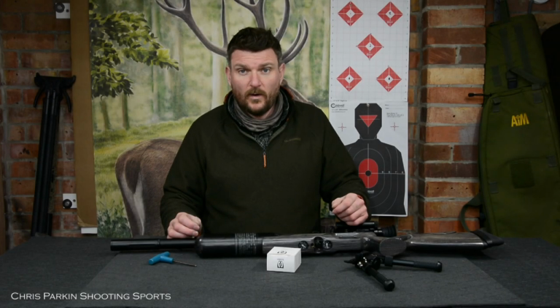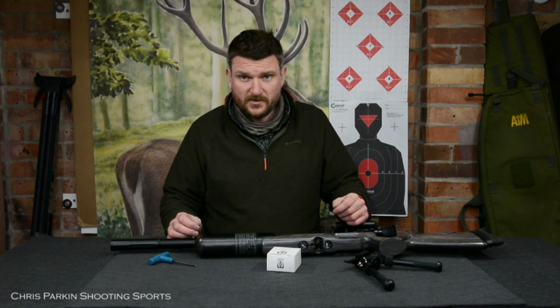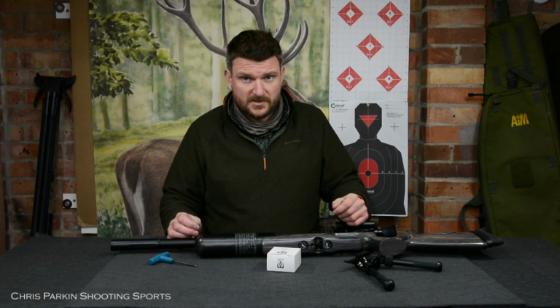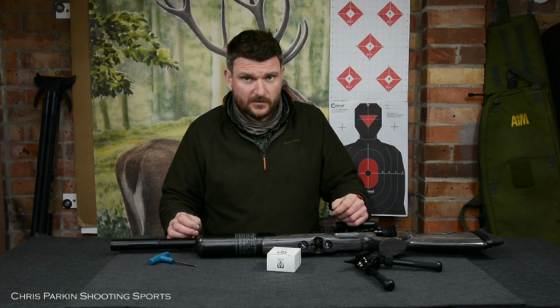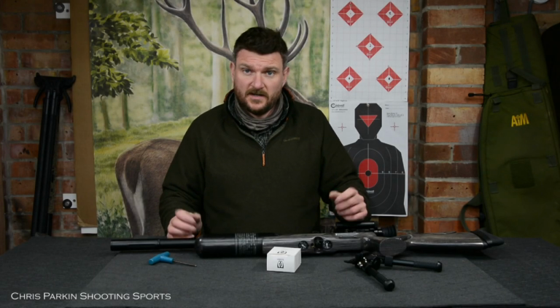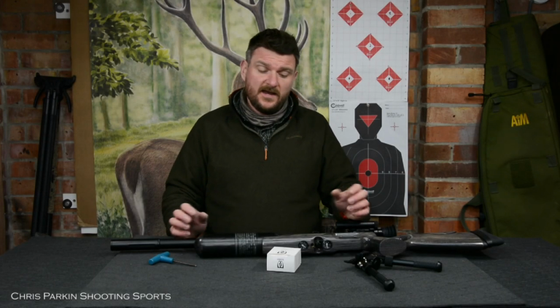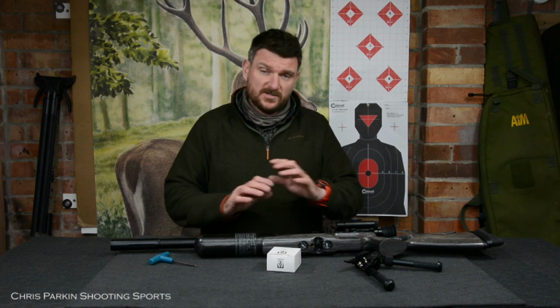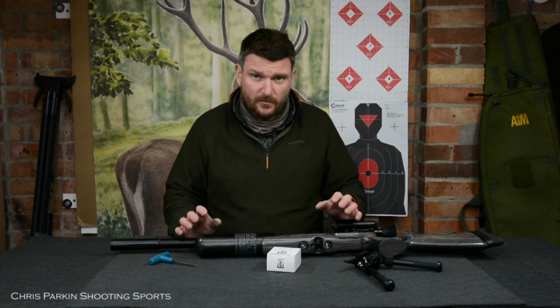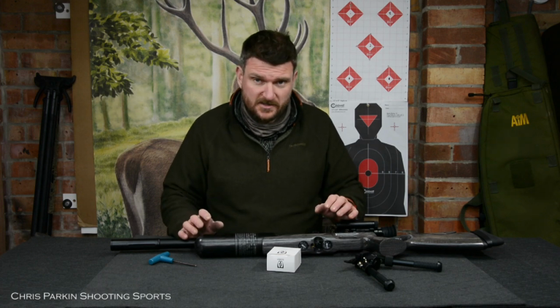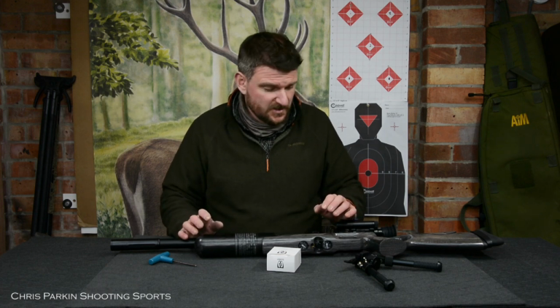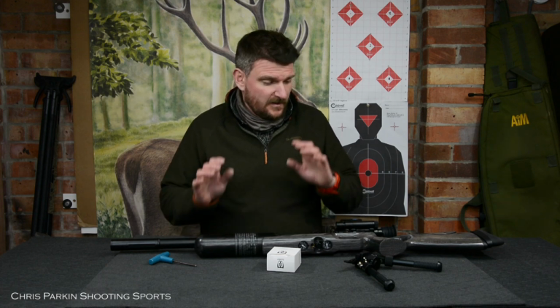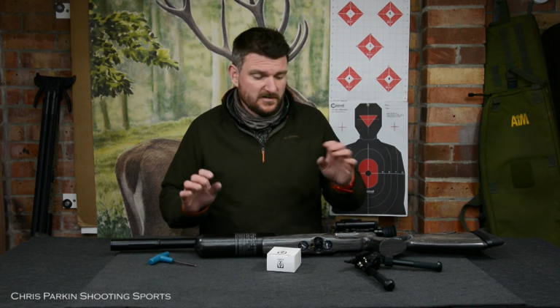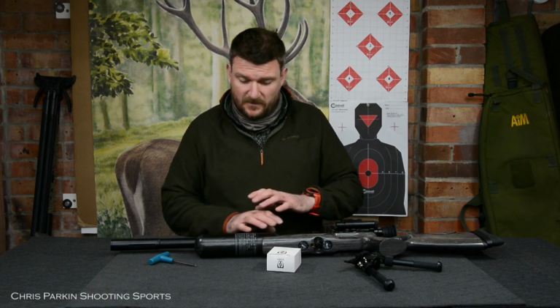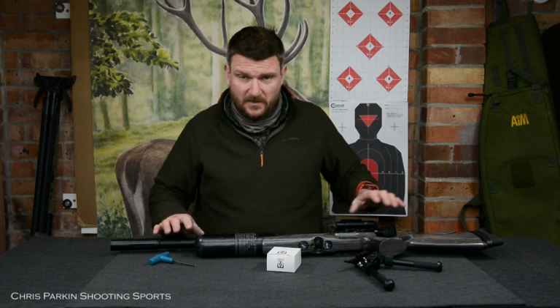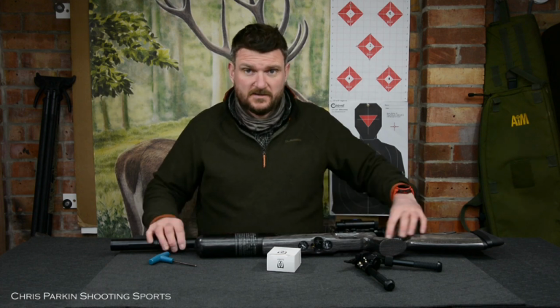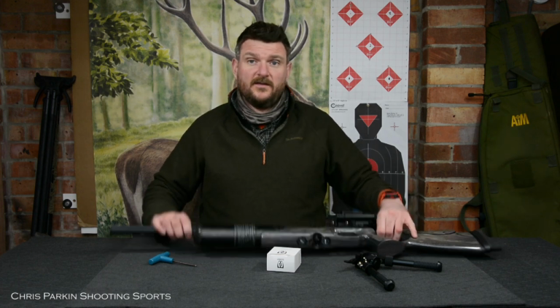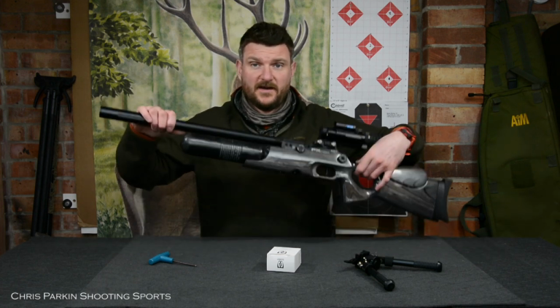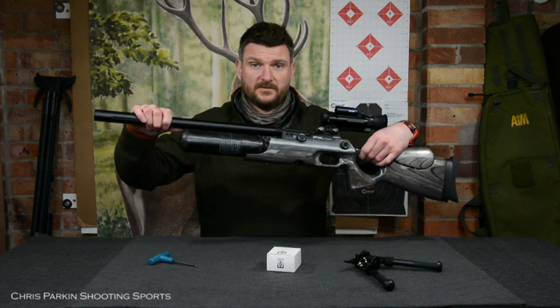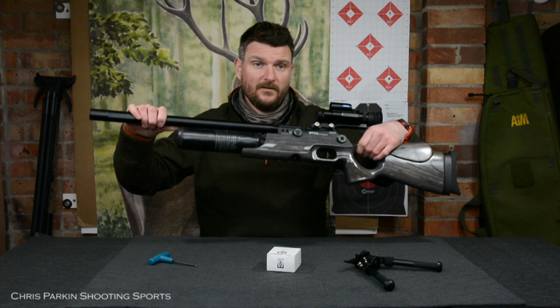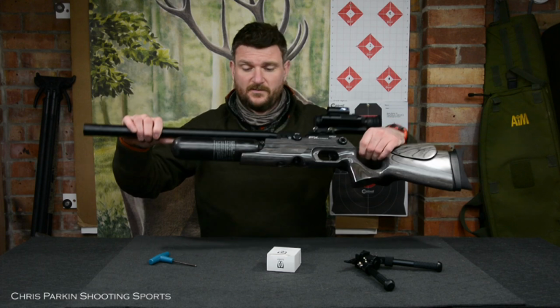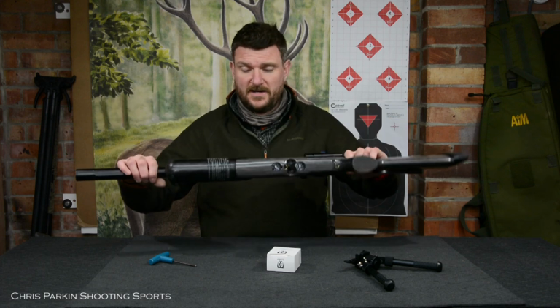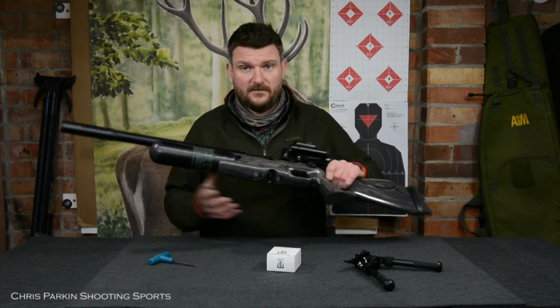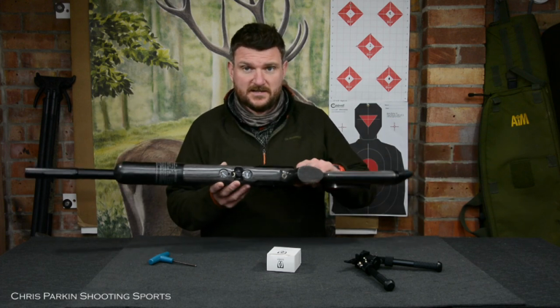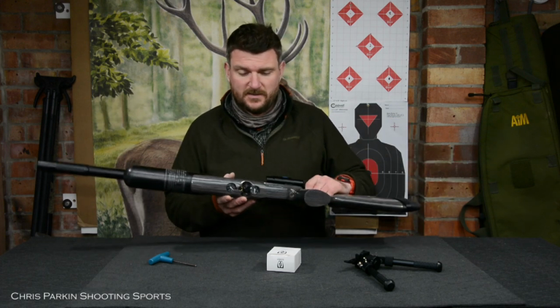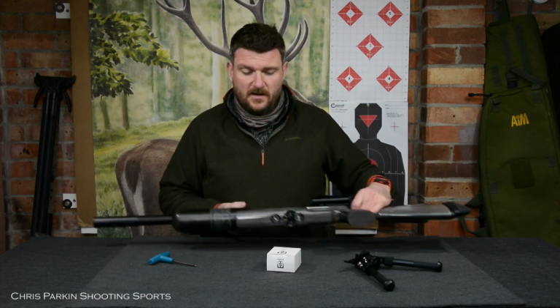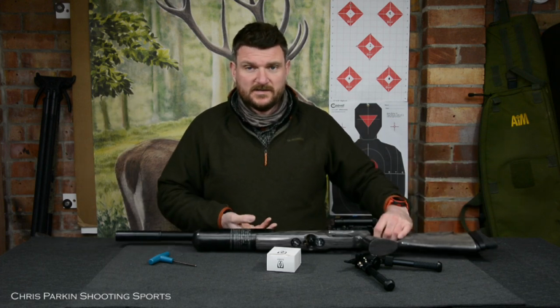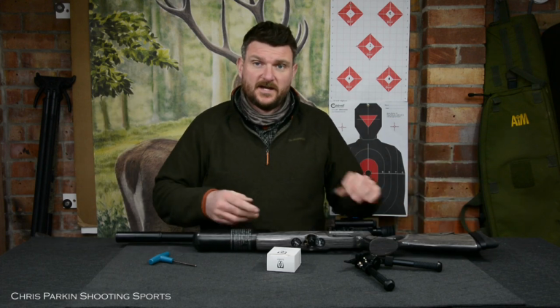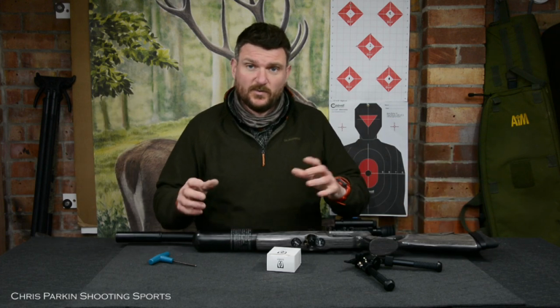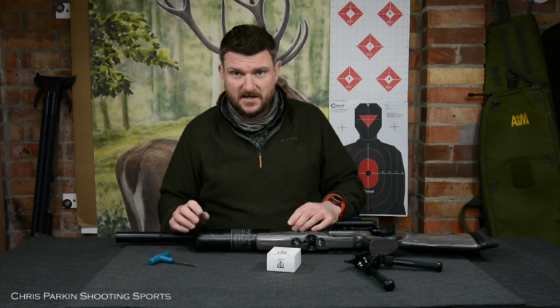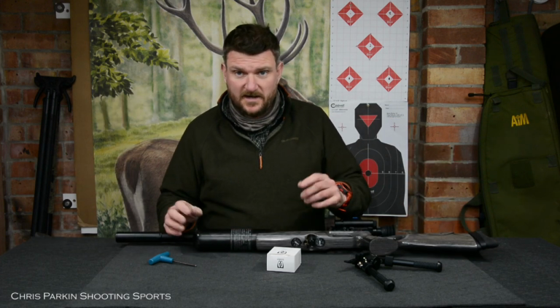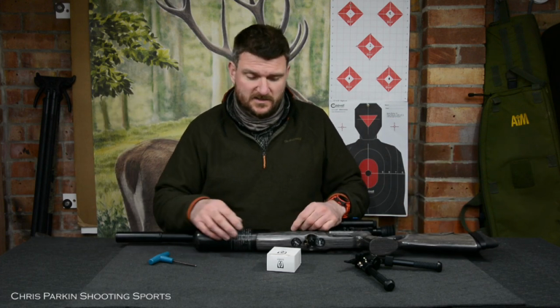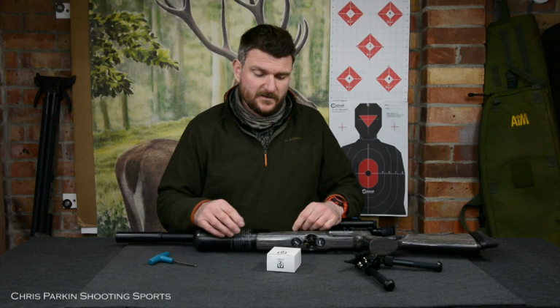Welcome to Crispark and Shooting Sports. Today, just a short product introduction. Most of you will have seen me shooting the FX Crown 2 on multiple occasions over the last six months, but what I've got today is a small accessory I actually wanted to add to it.